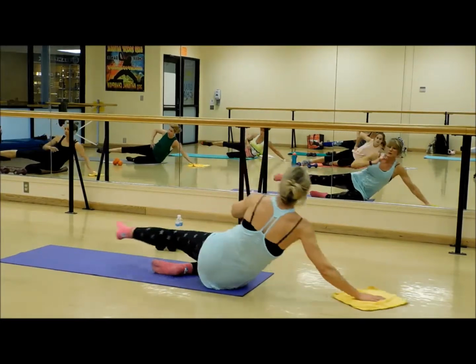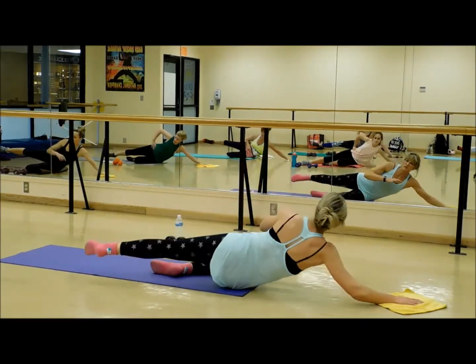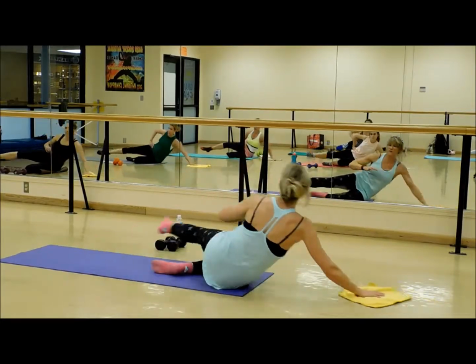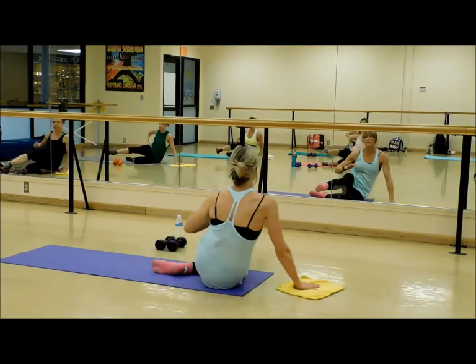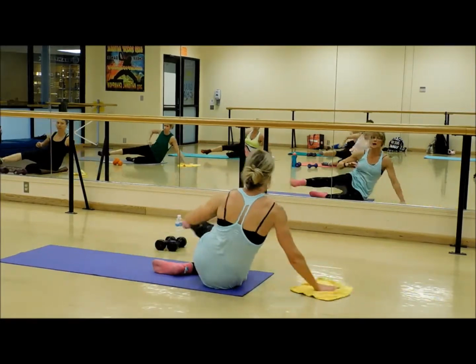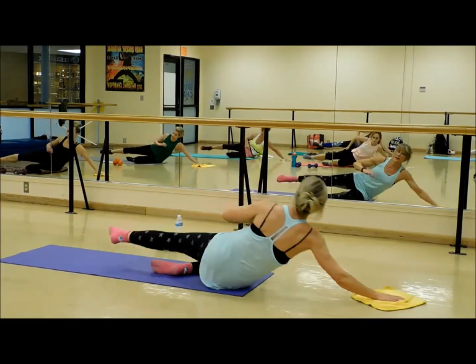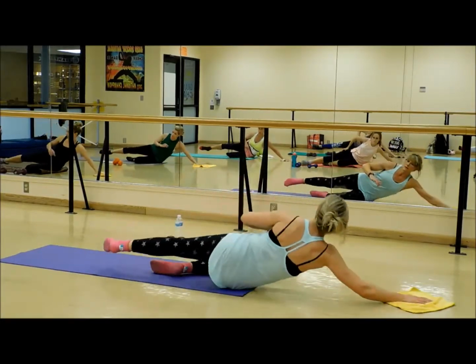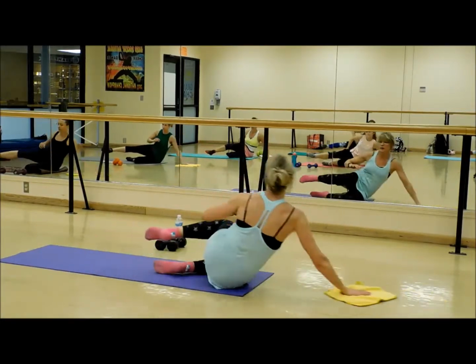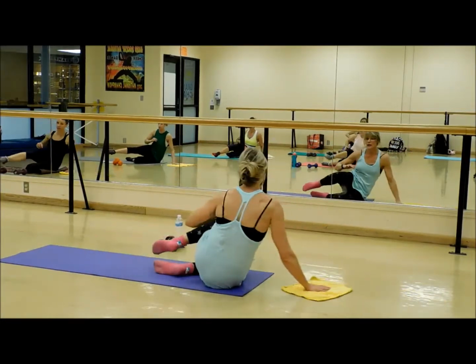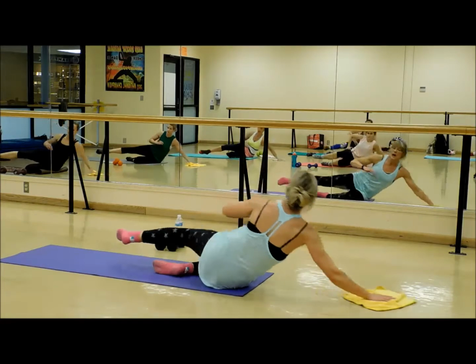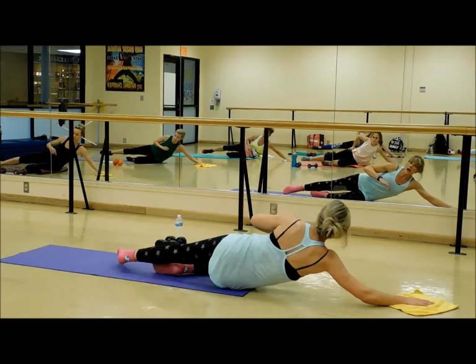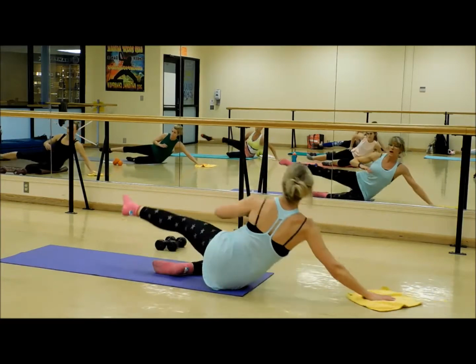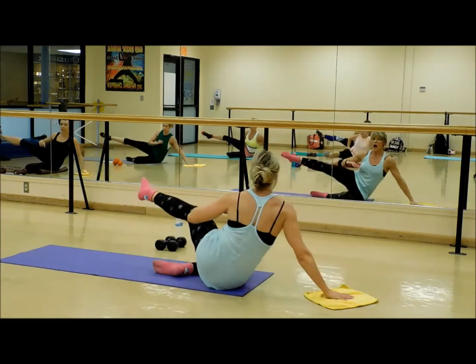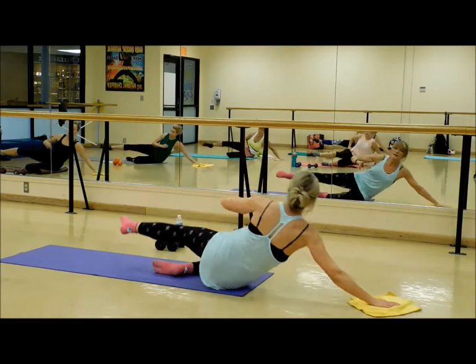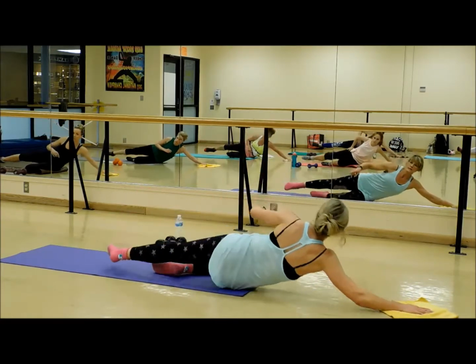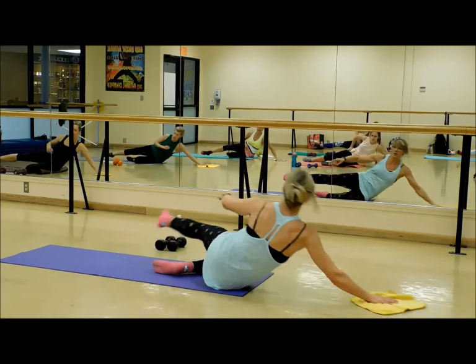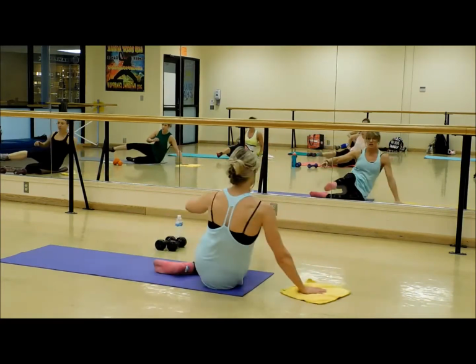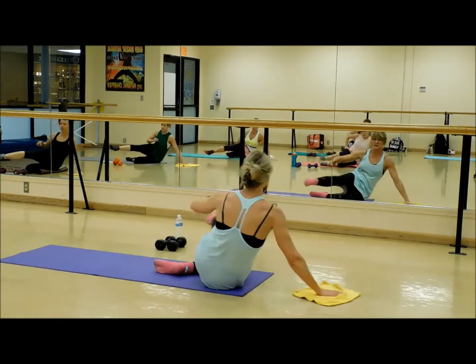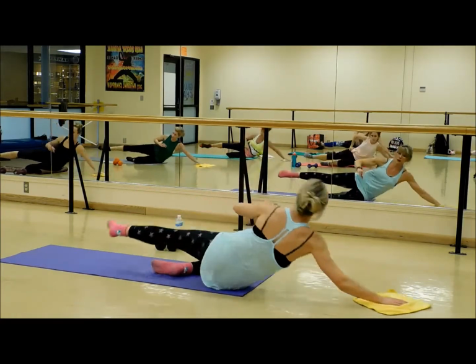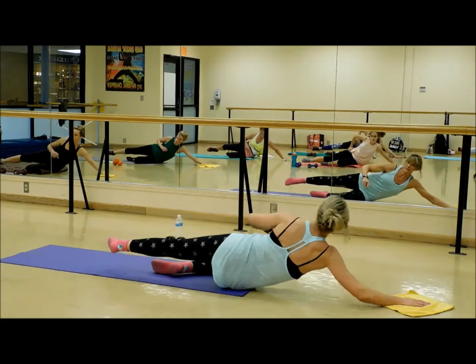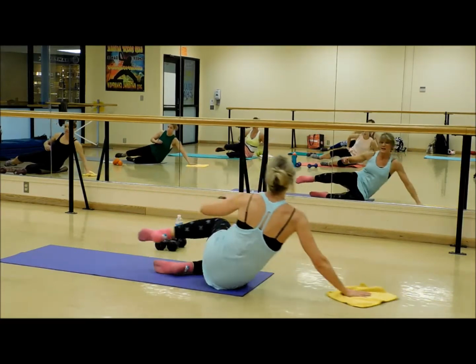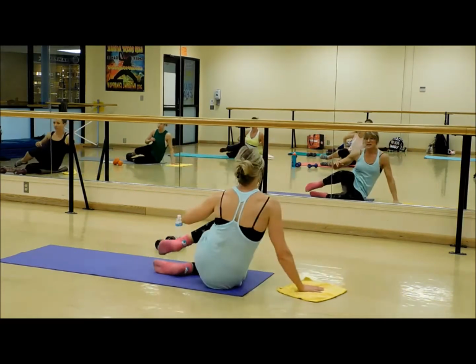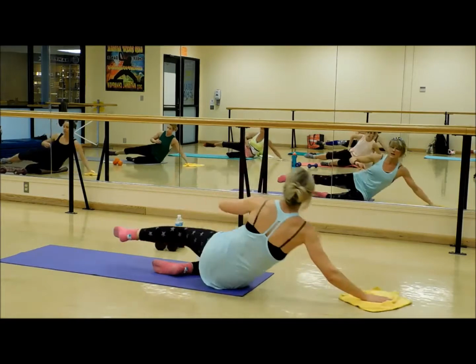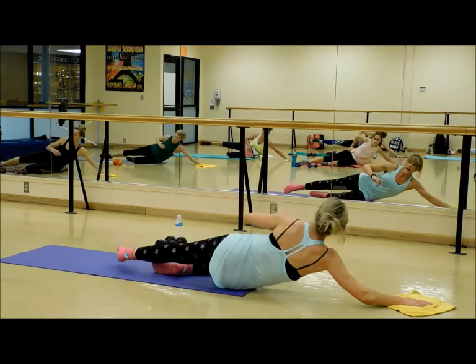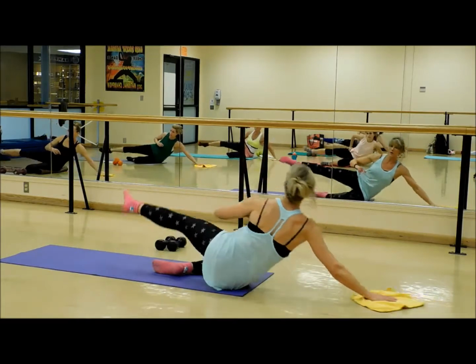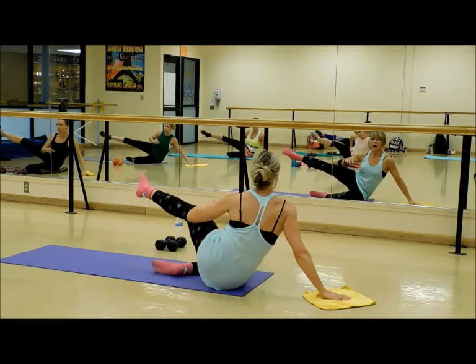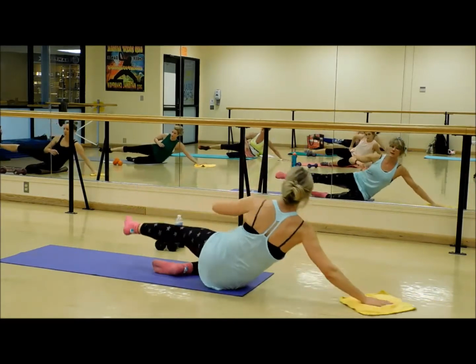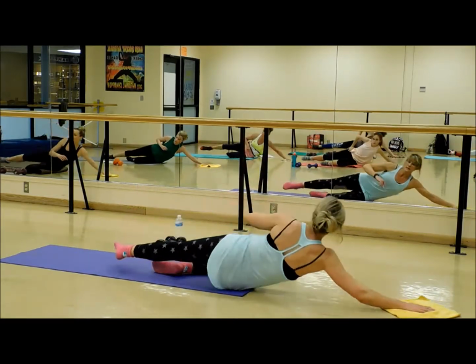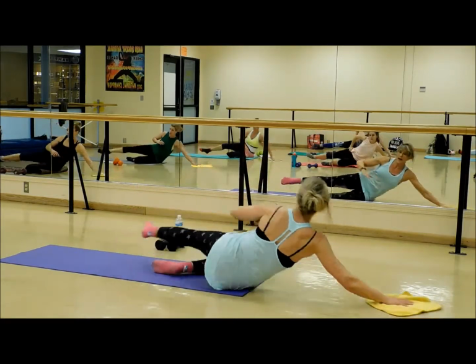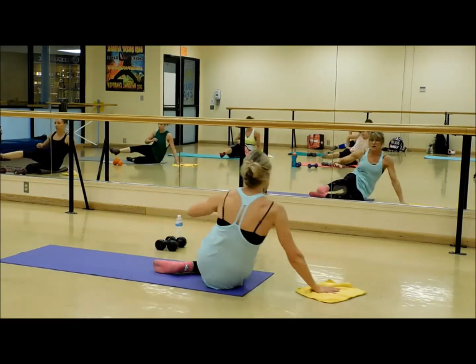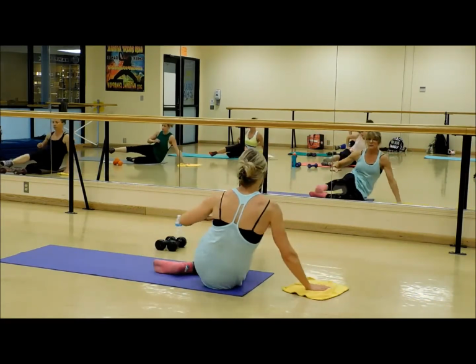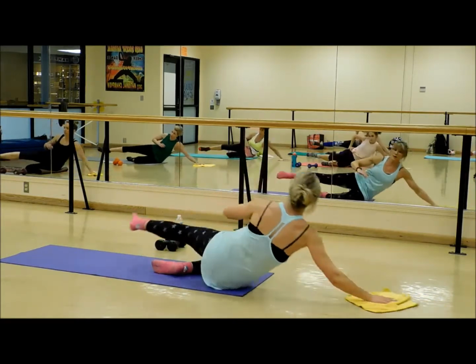So we'll start off and we'll combine all of them: in, out, up, down, bring it to the front. In, out, up, down, bring it to the front.